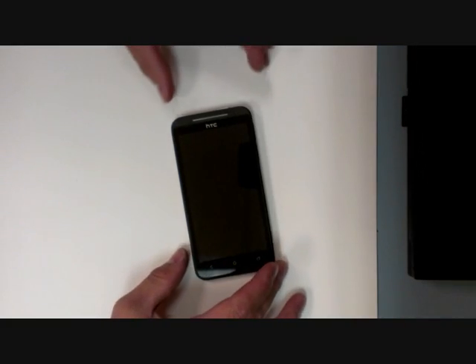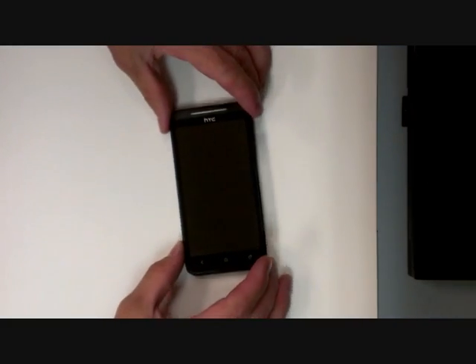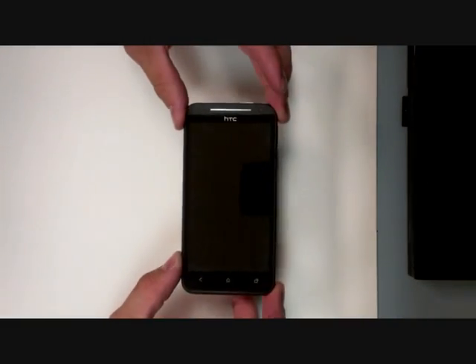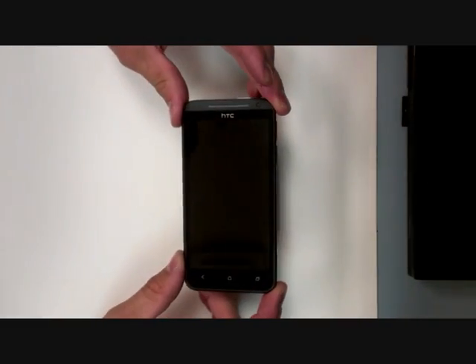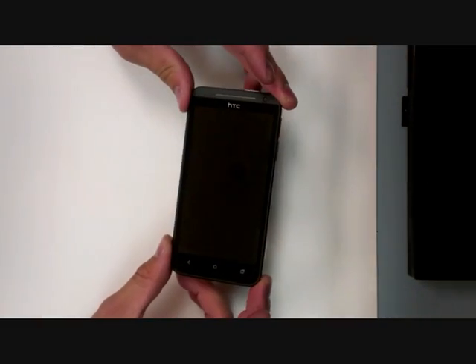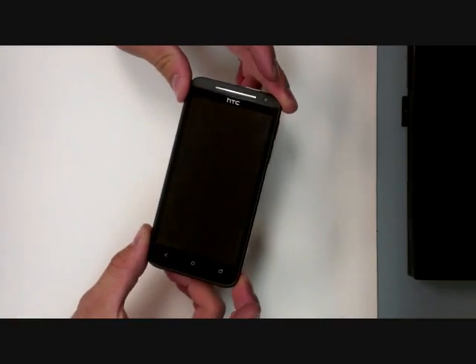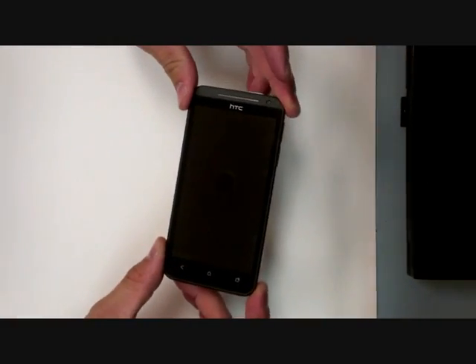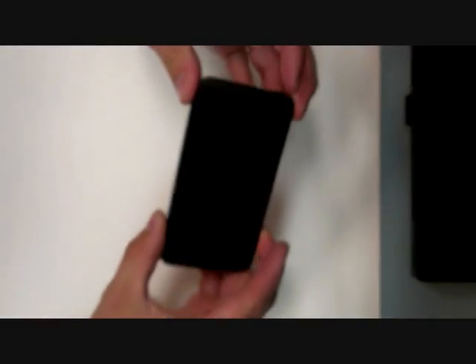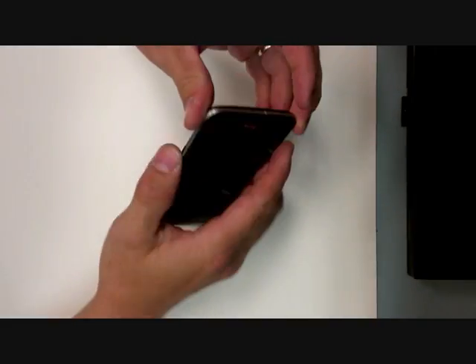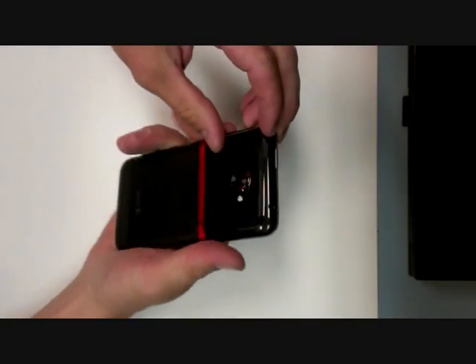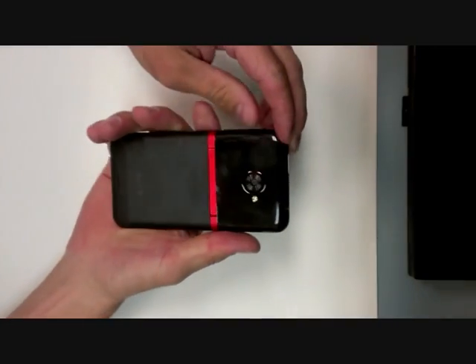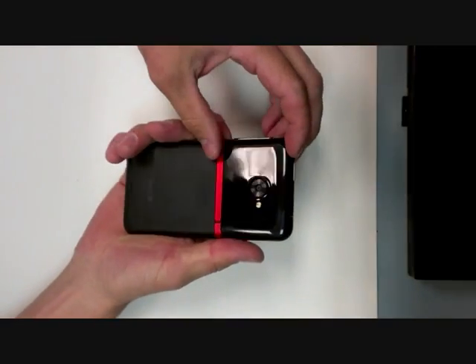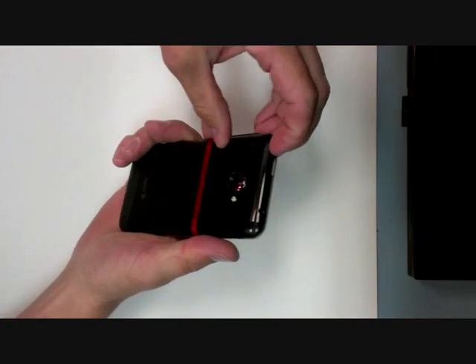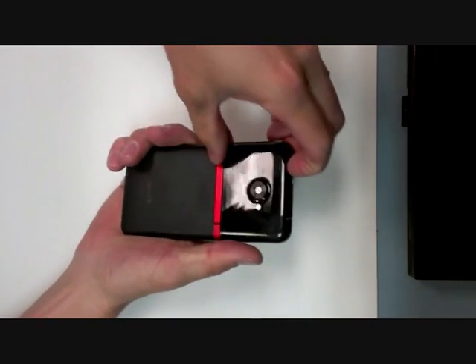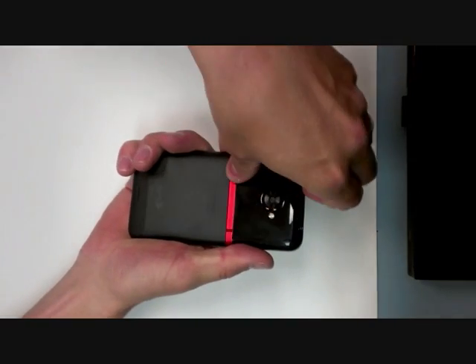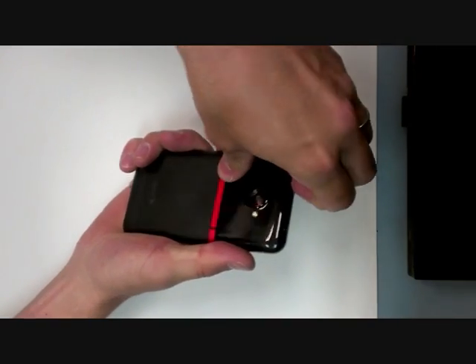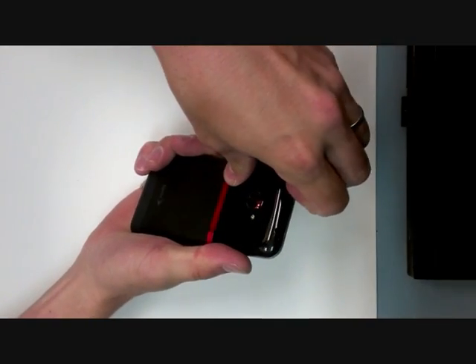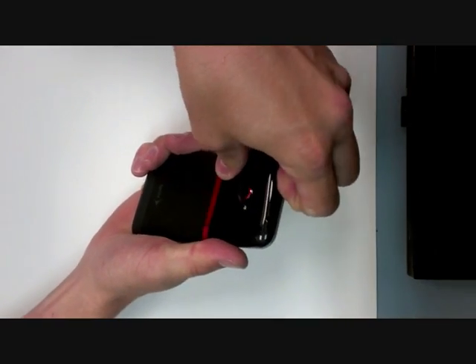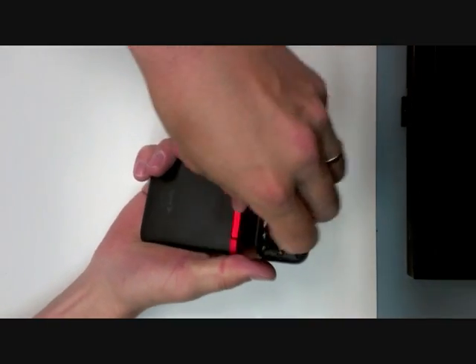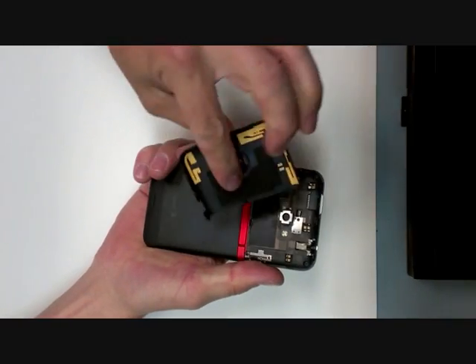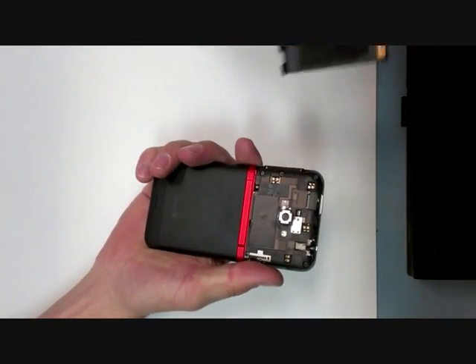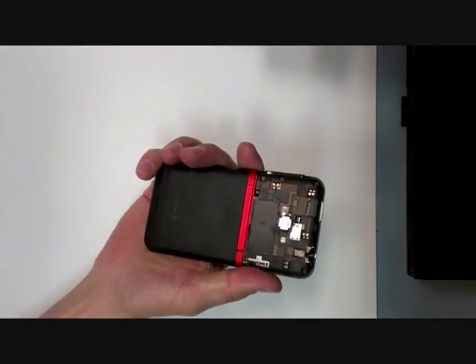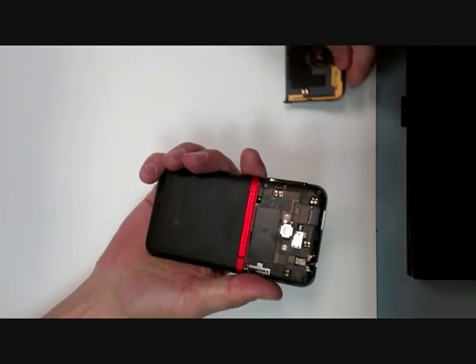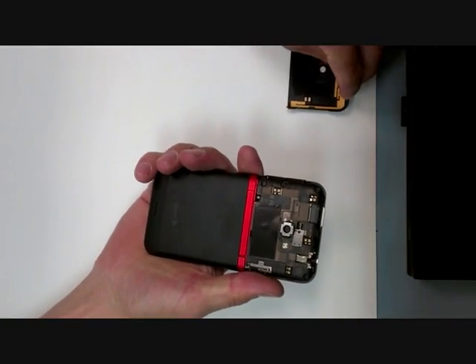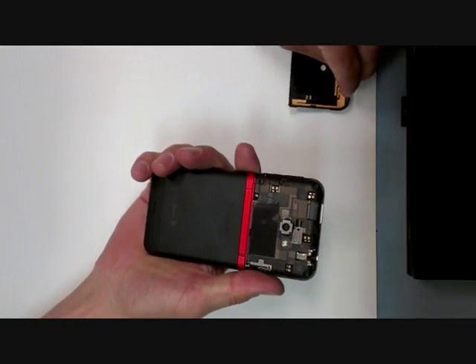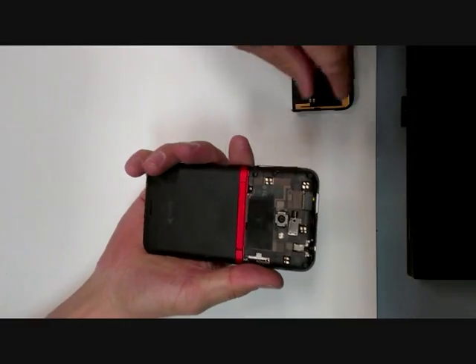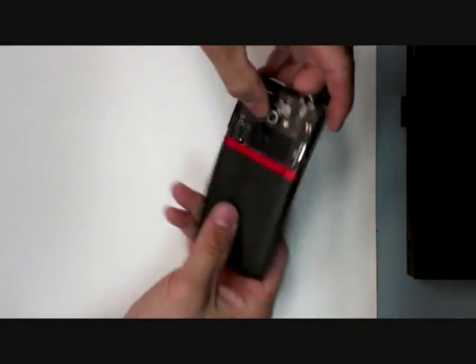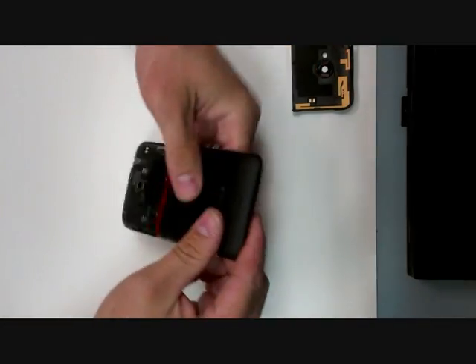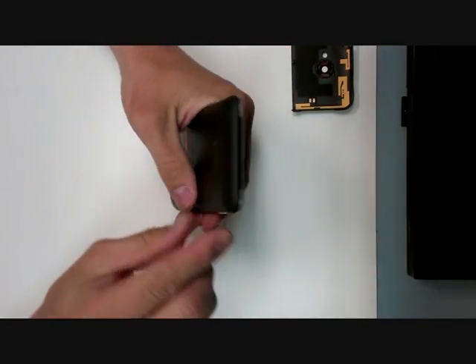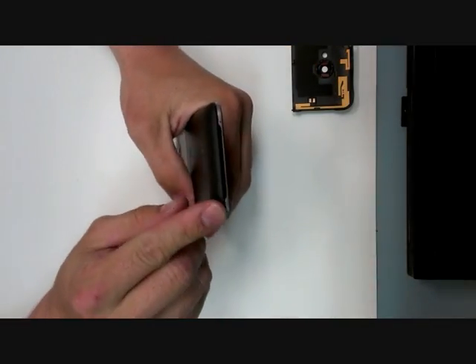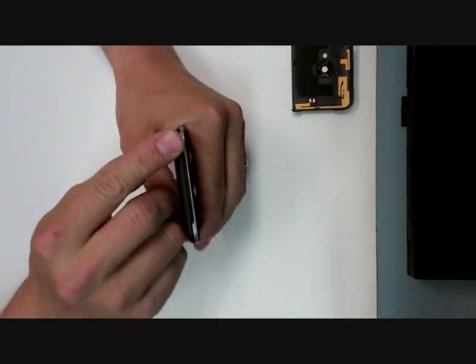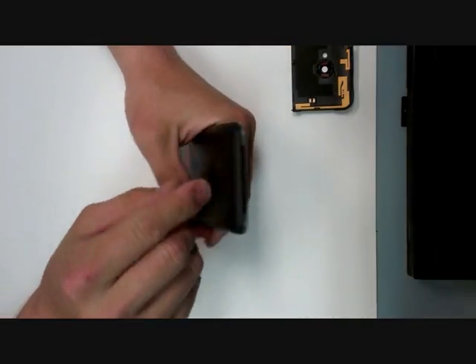This is the HTC EVO LTE by Sprint. To take it apart, first you remove the back, and then we need to remove the bottom piece here.